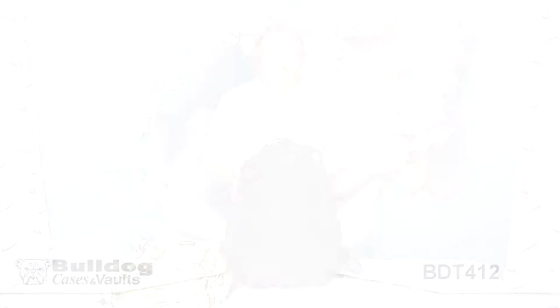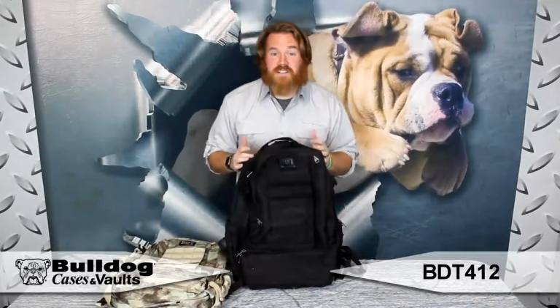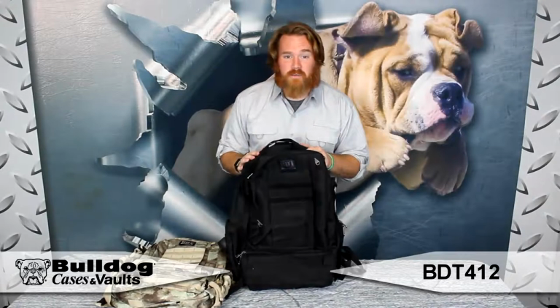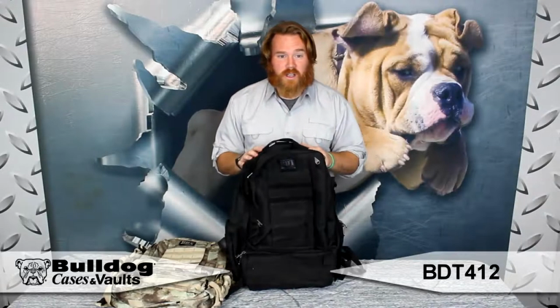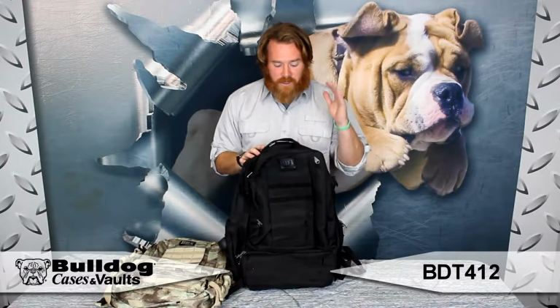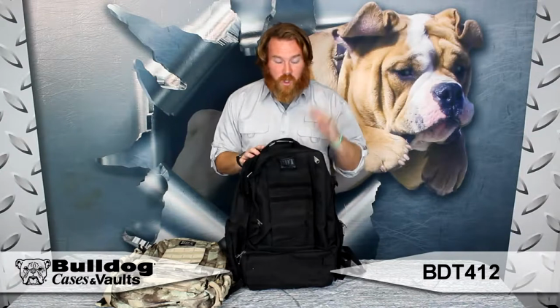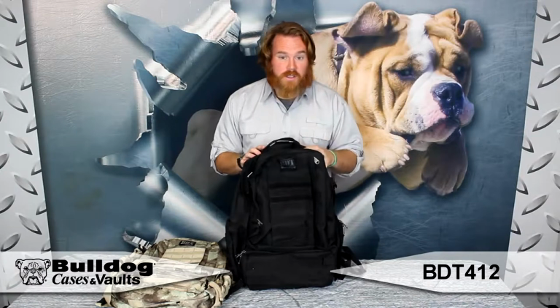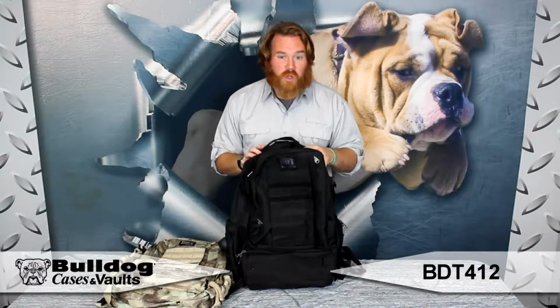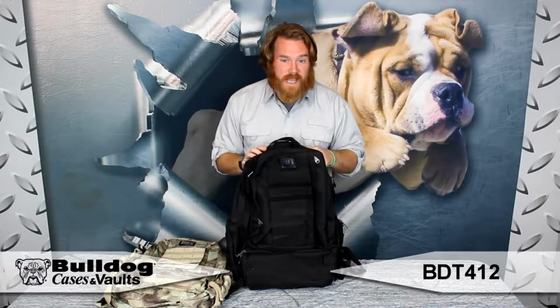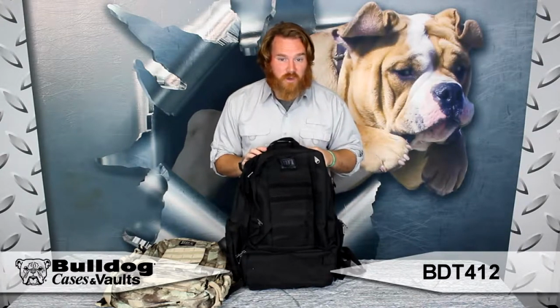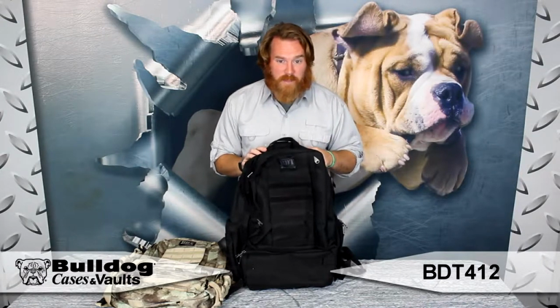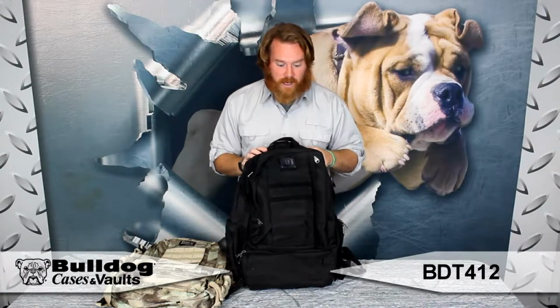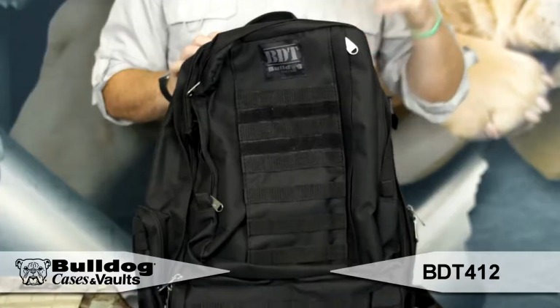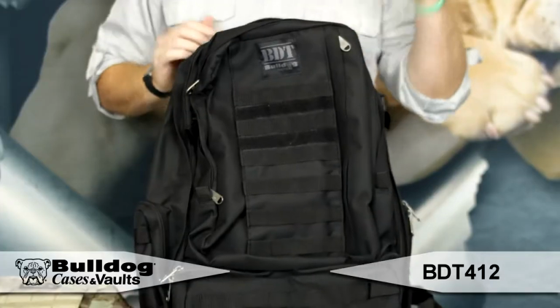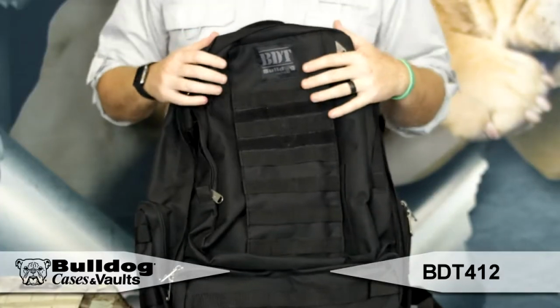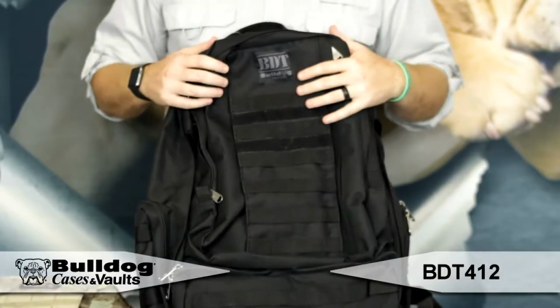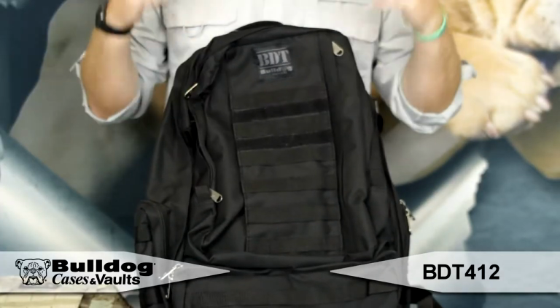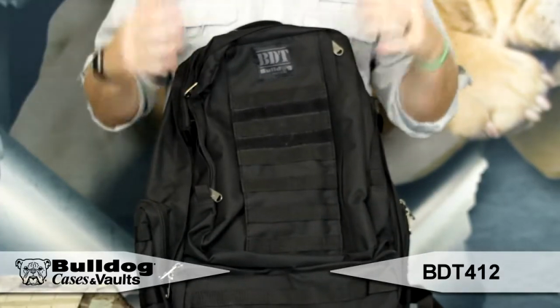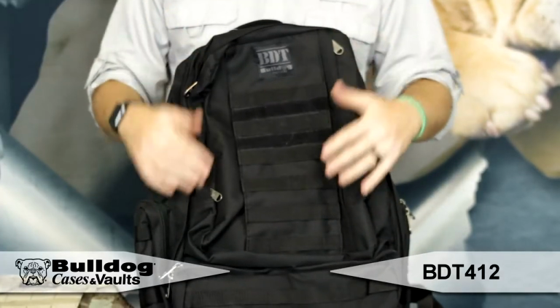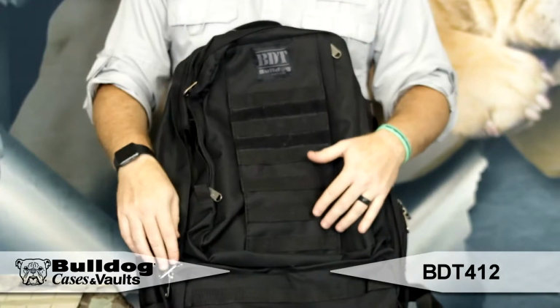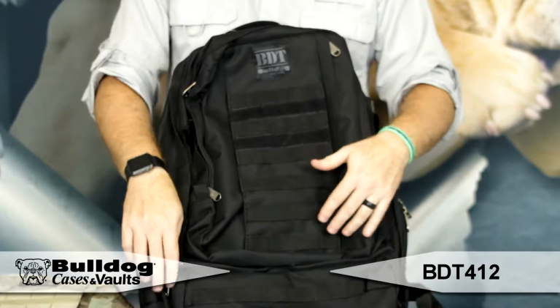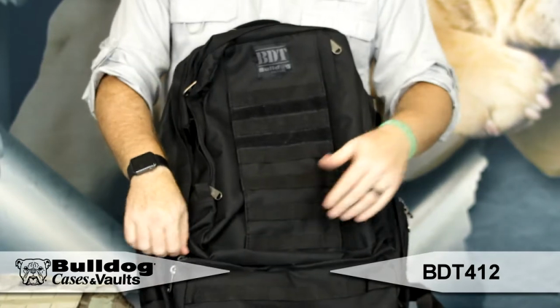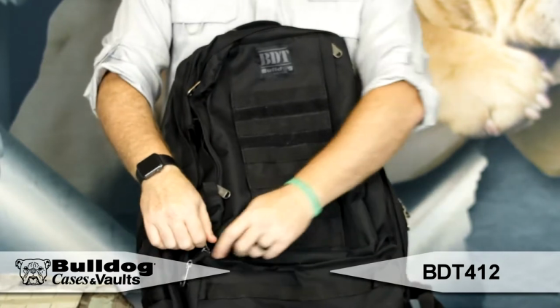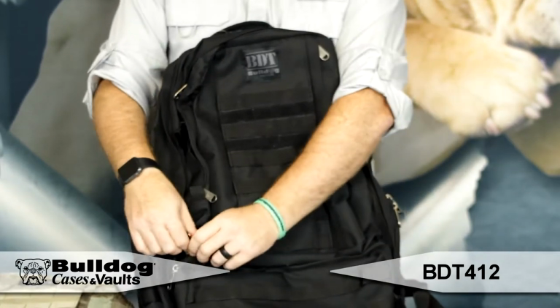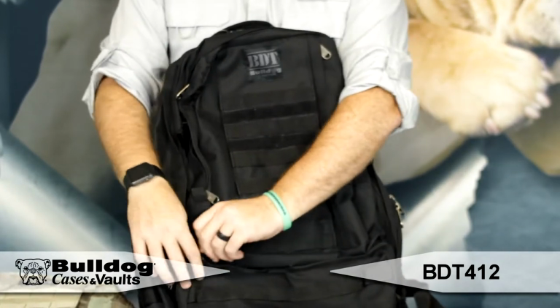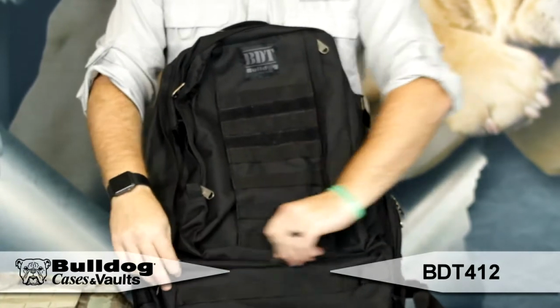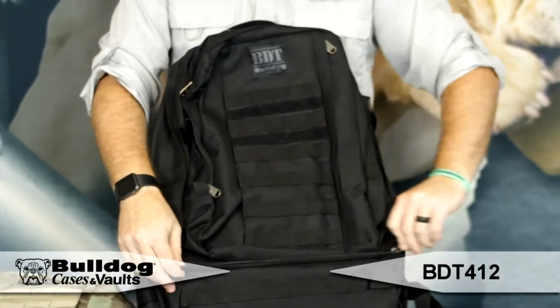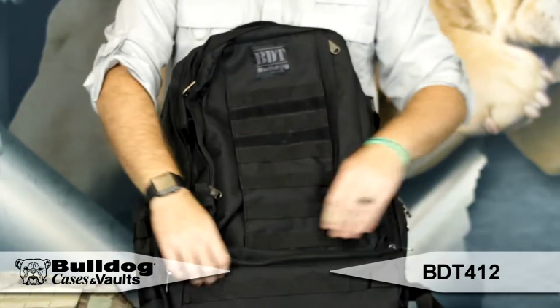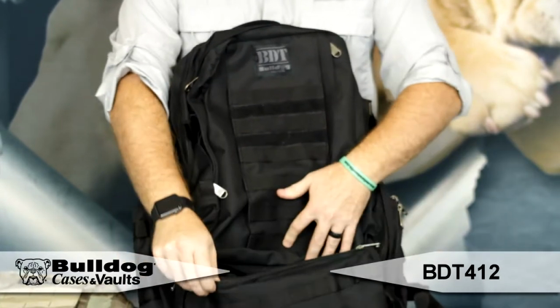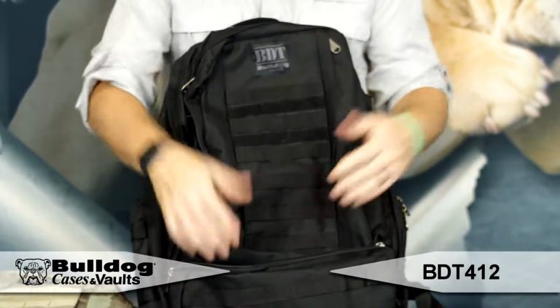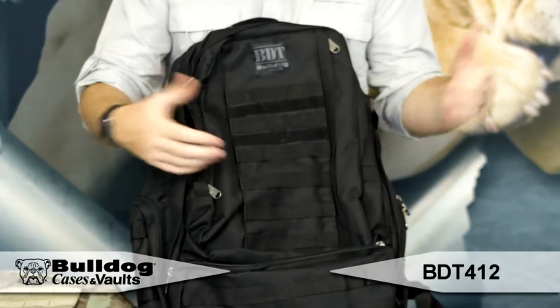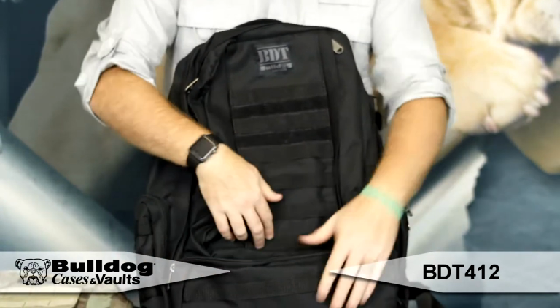Hey guys, this is Eric from Bulldog. I've got the large Bulldog Tactical Backpack here. This is a great backpack that's got a really nice size to it. You've got the outside accessory pouches here to fit all your stuff.